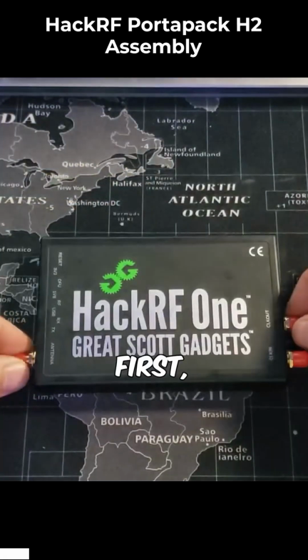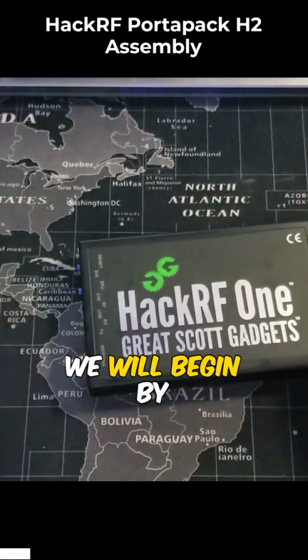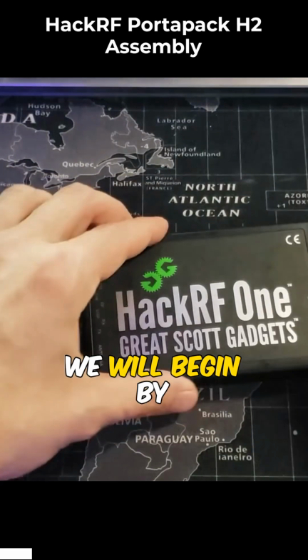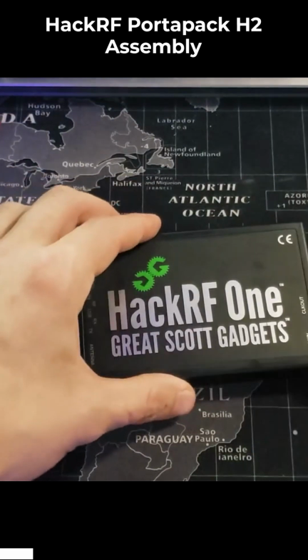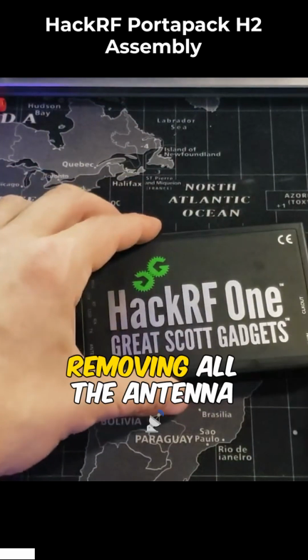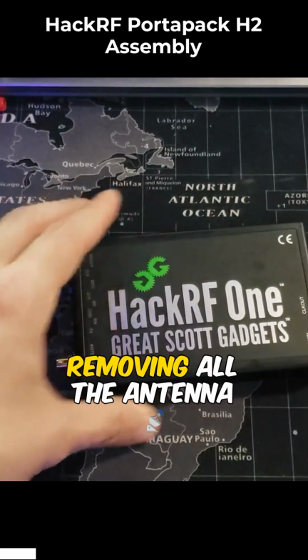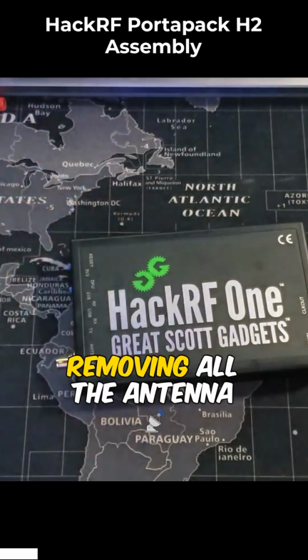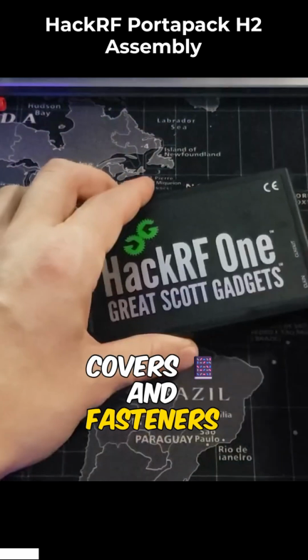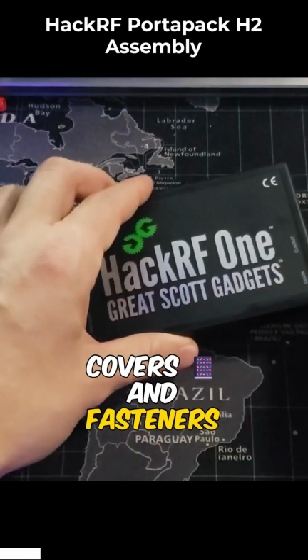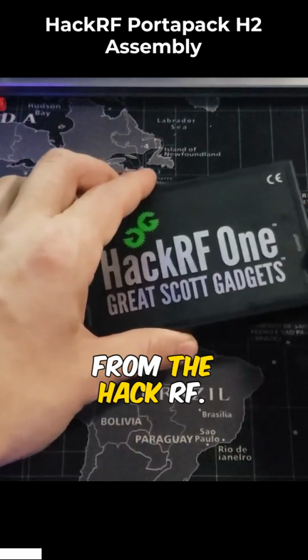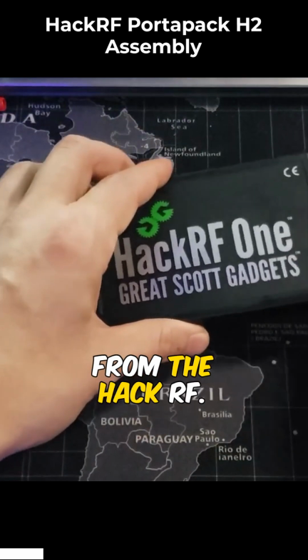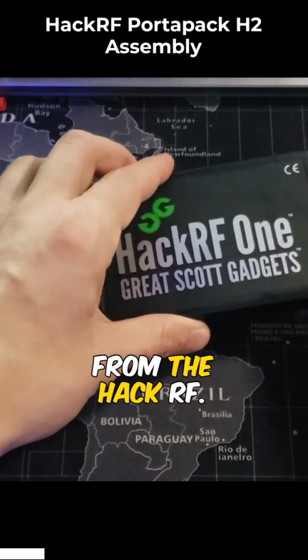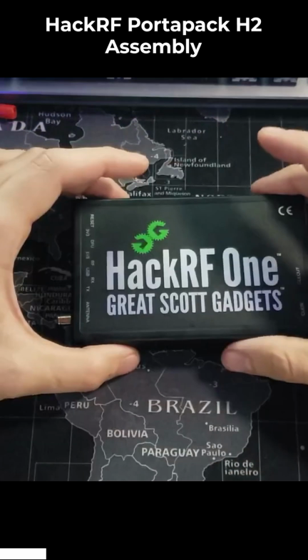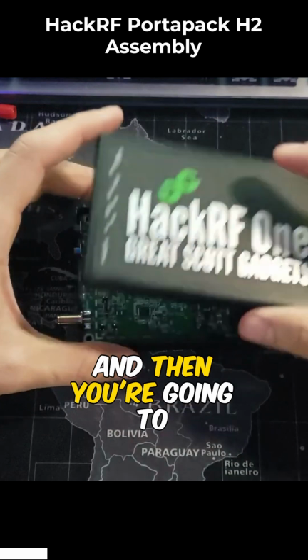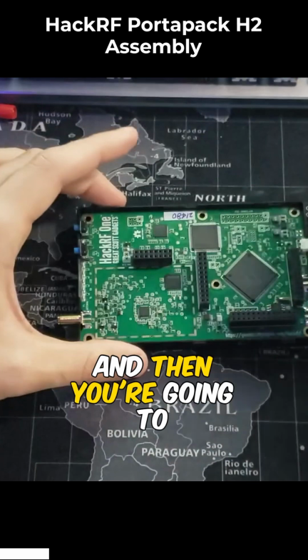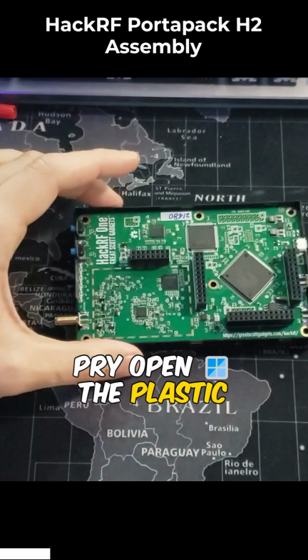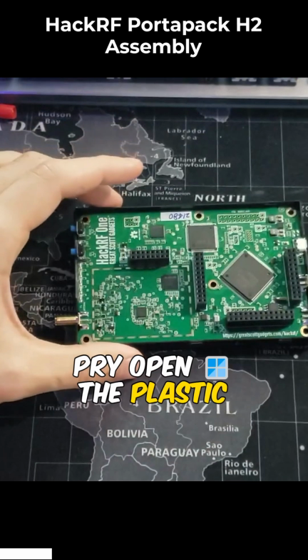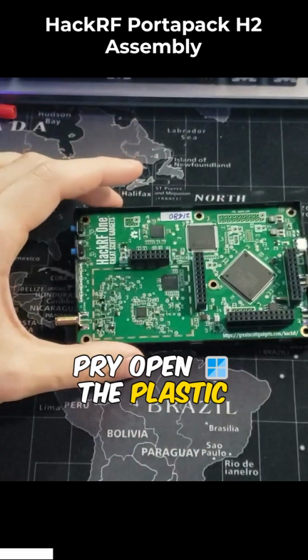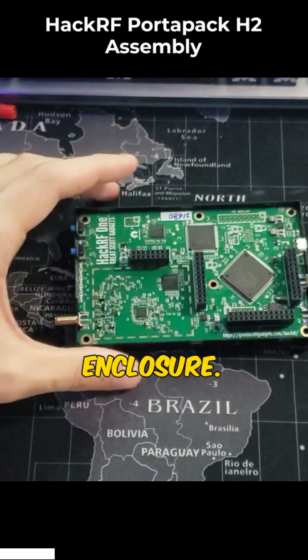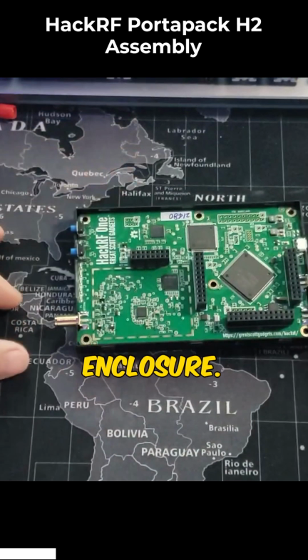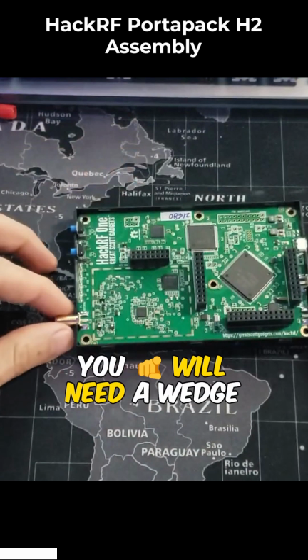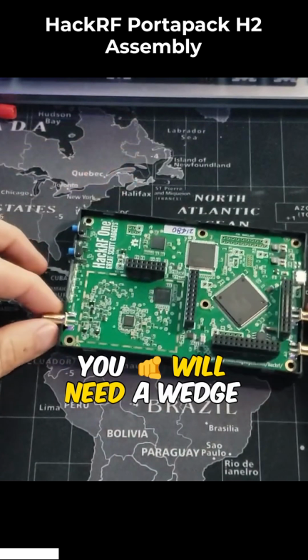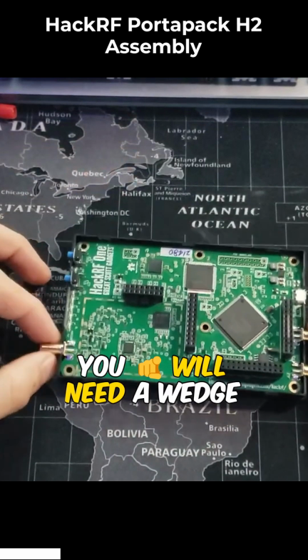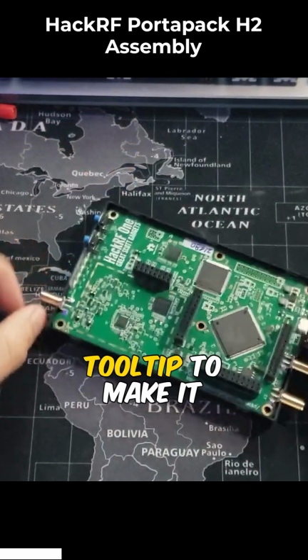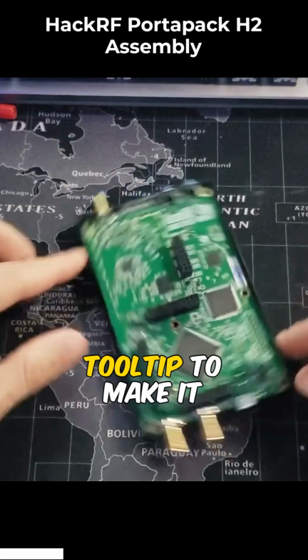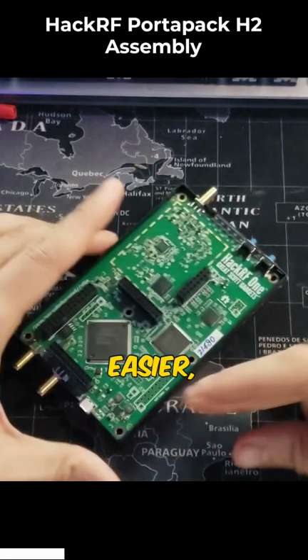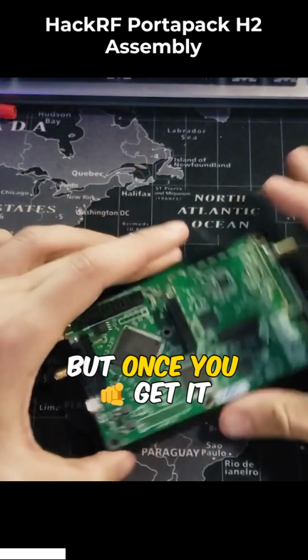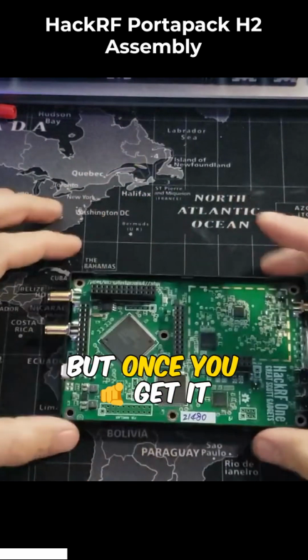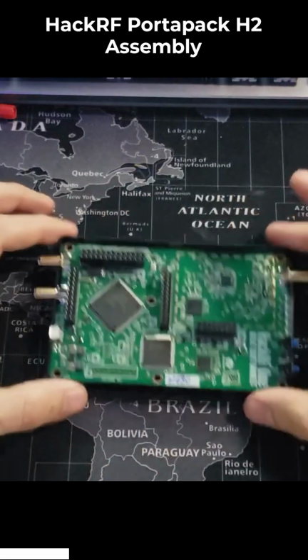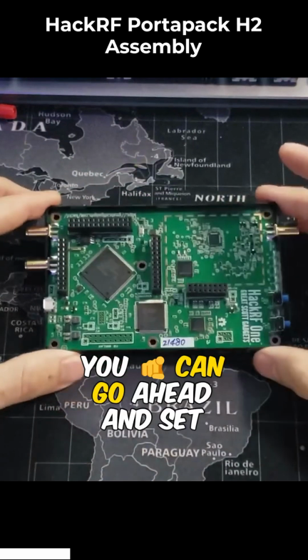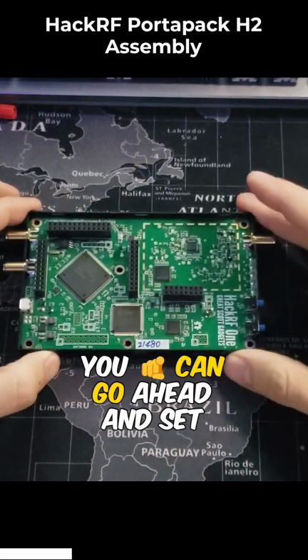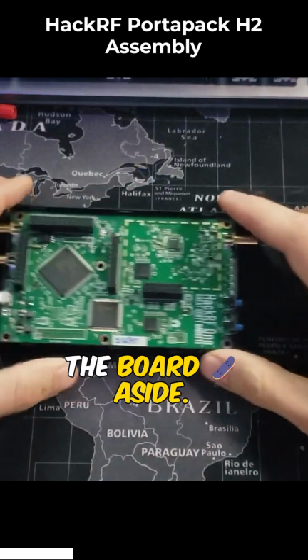First, we will begin by removing all the antenna covers and fasteners from the HackRF, and then you're going to pry open the plastic enclosure. You'll need a wedge tool tip to make it easier, but once you get it open, you can go ahead and set the board aside.